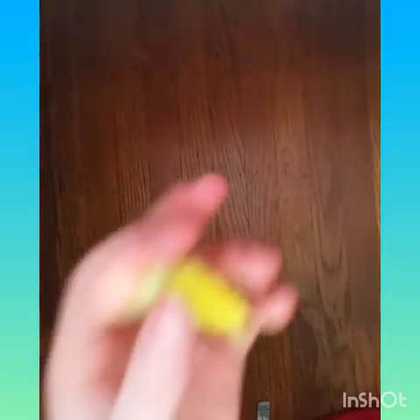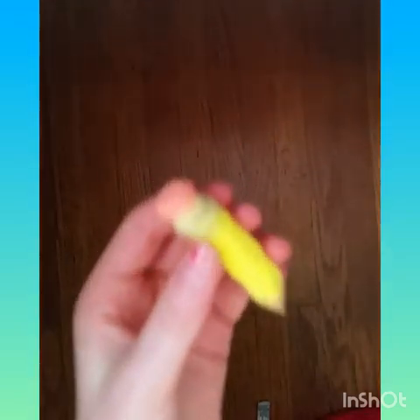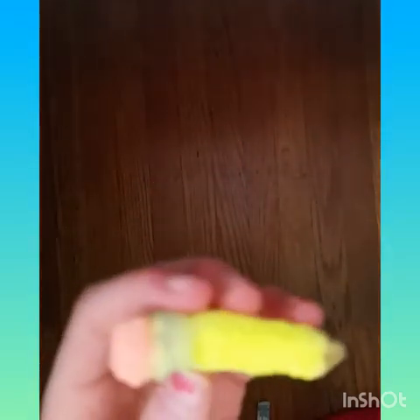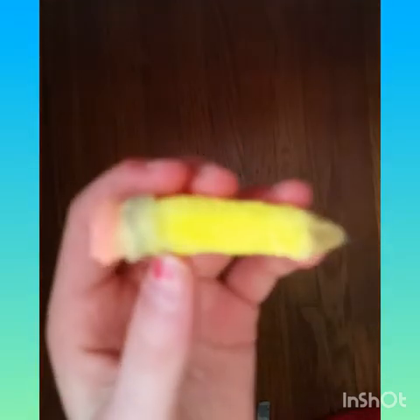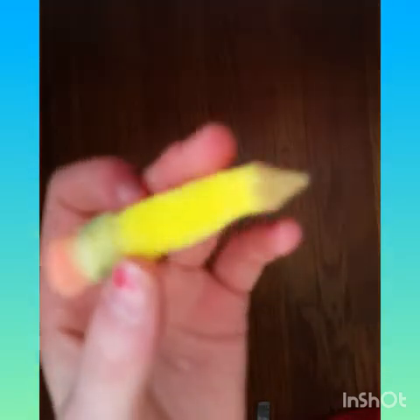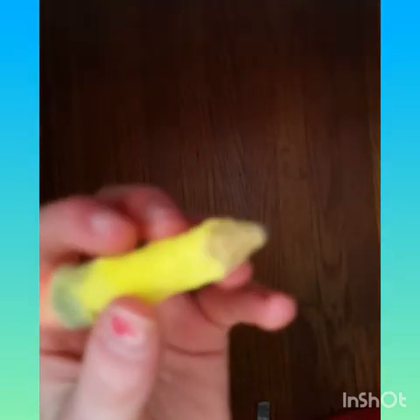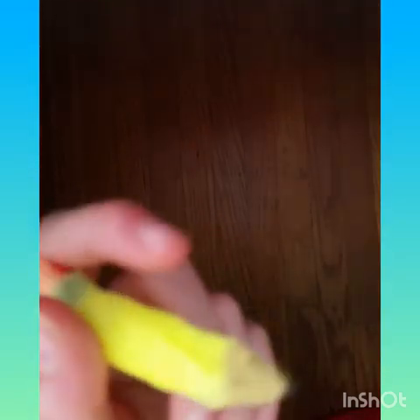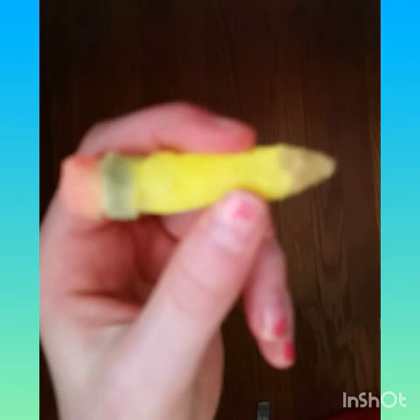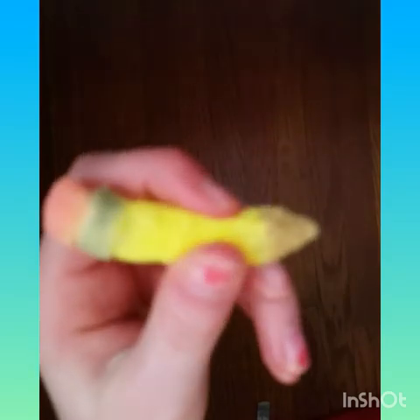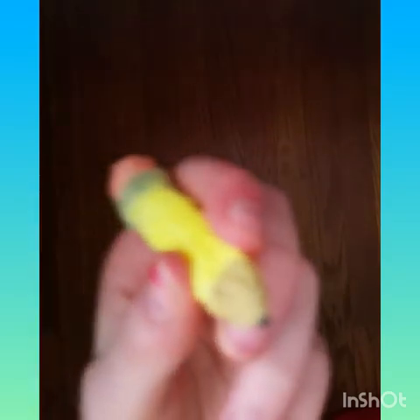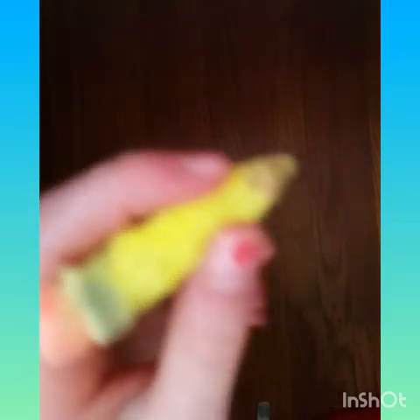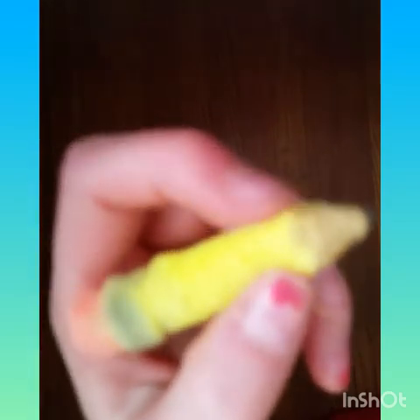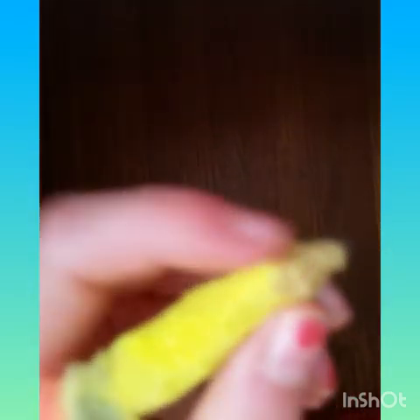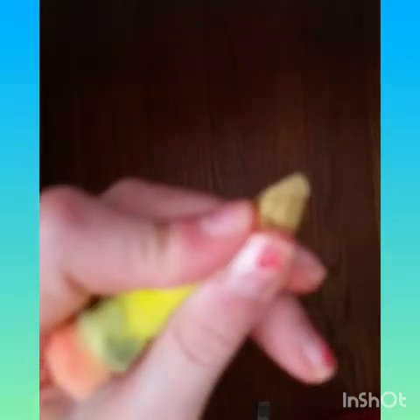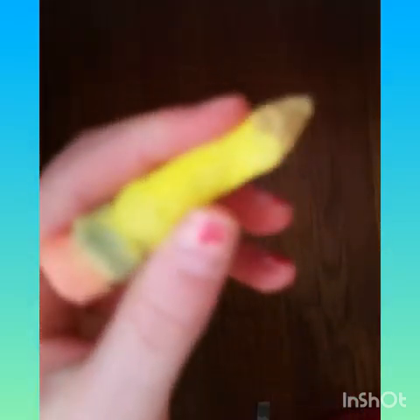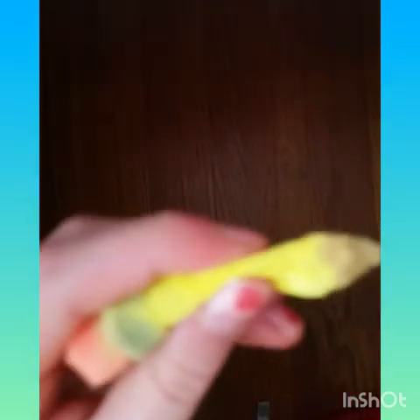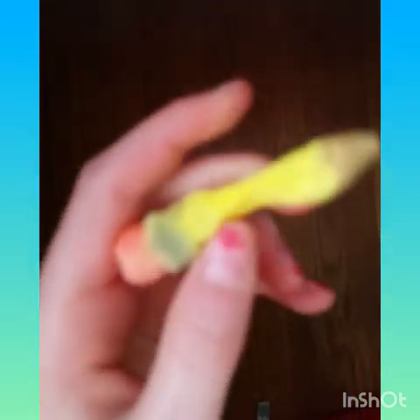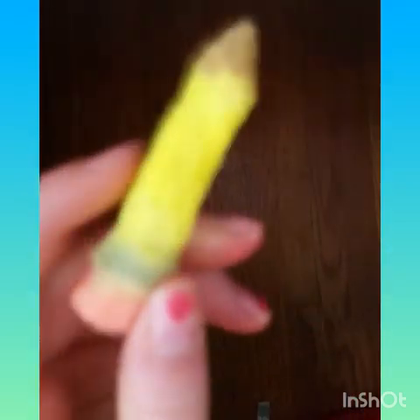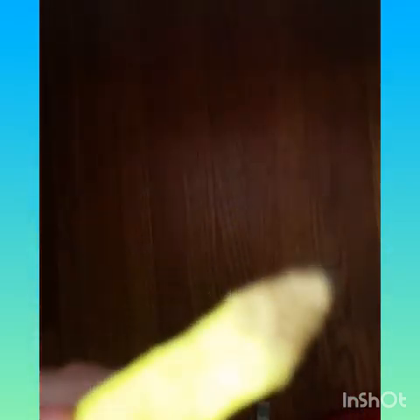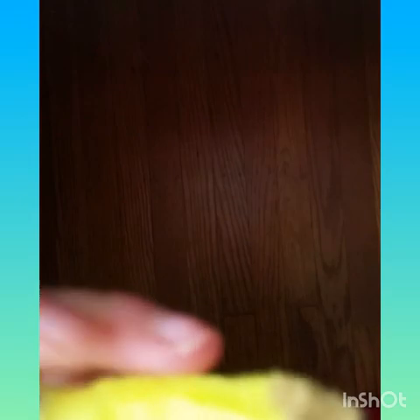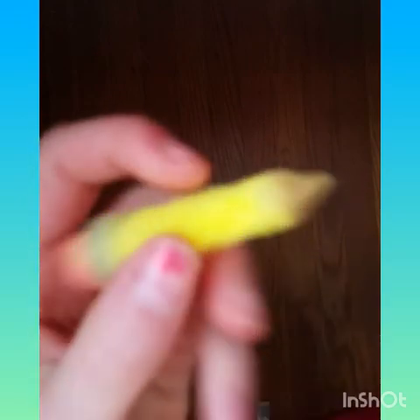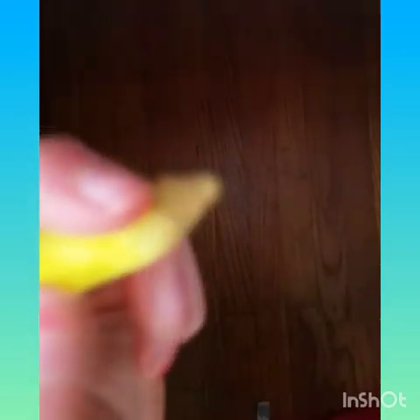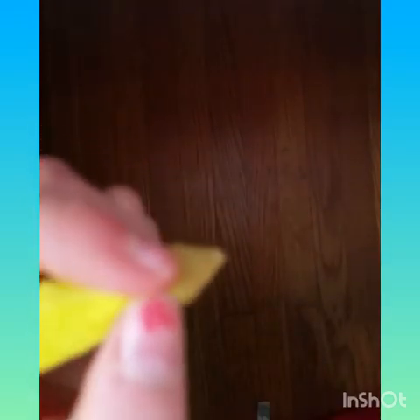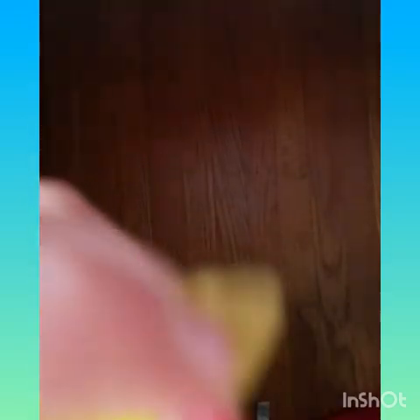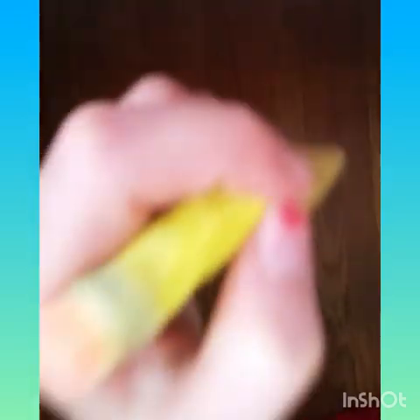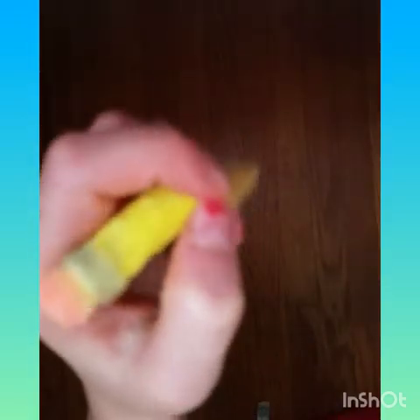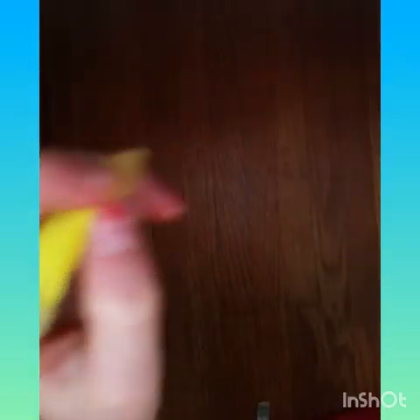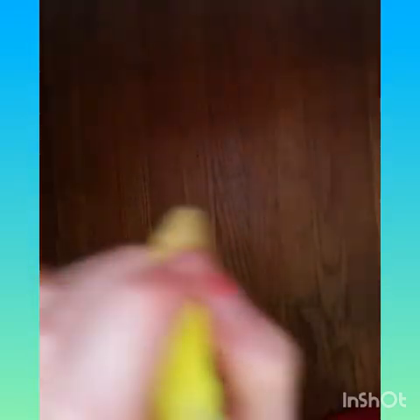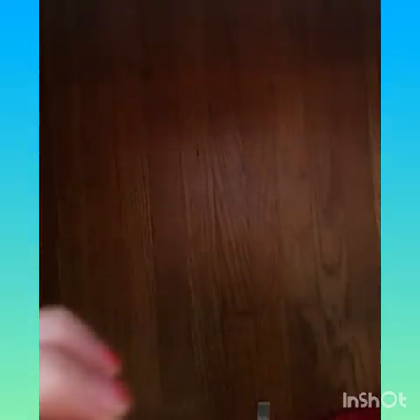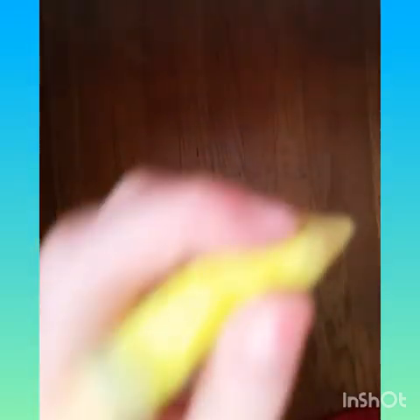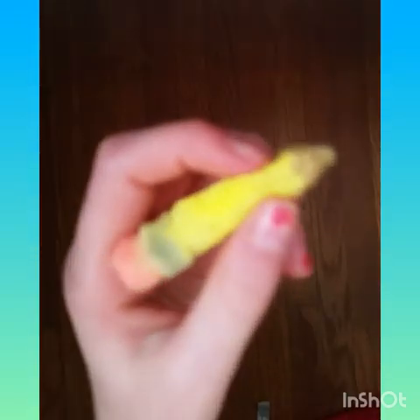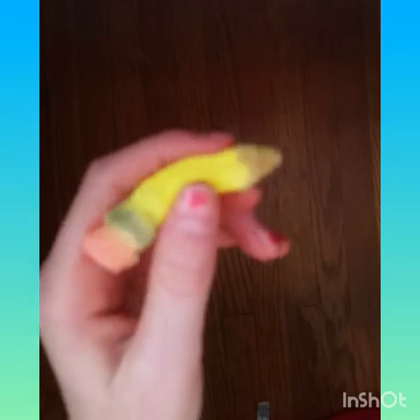Next up is this pencil. I put a lot of work into this one because of lots of different colors. It's pretty squishy. I like how it's so small — it feels like I can actually work with it, even though I can't.